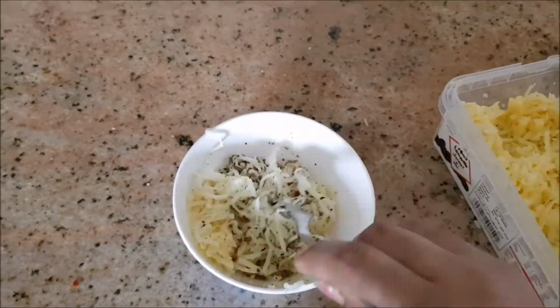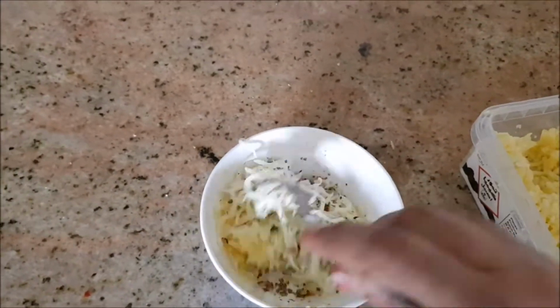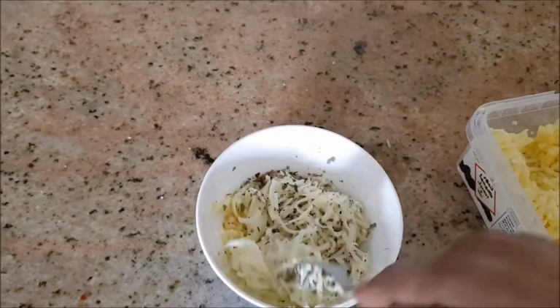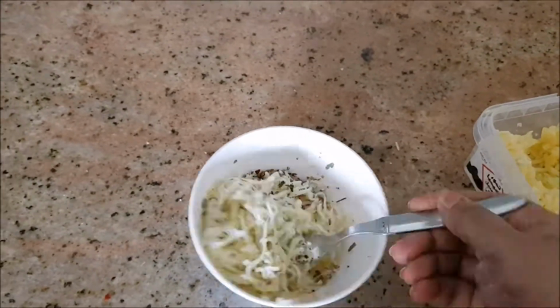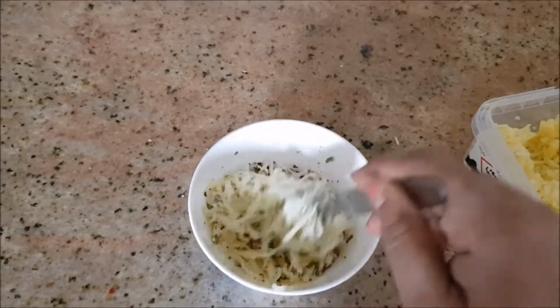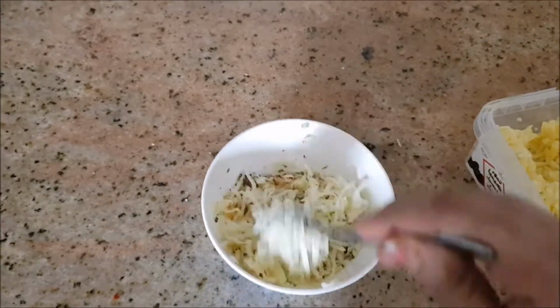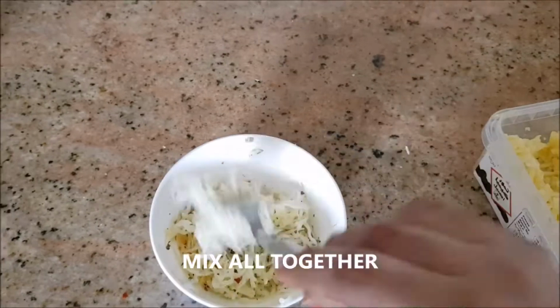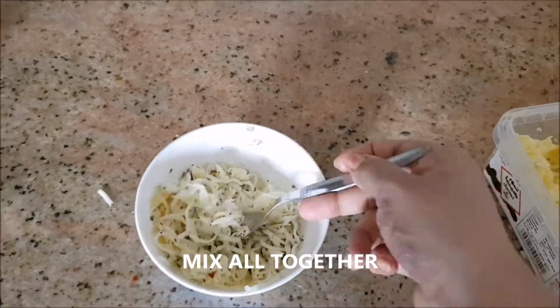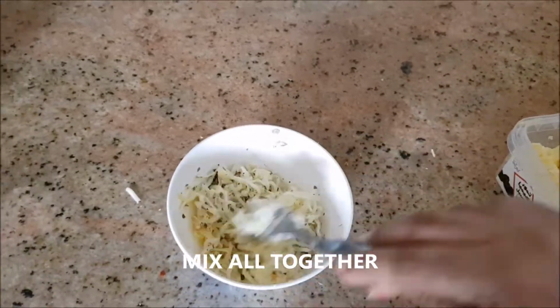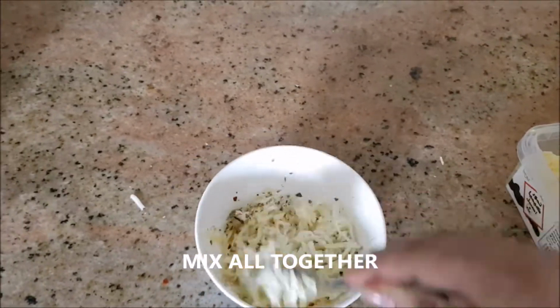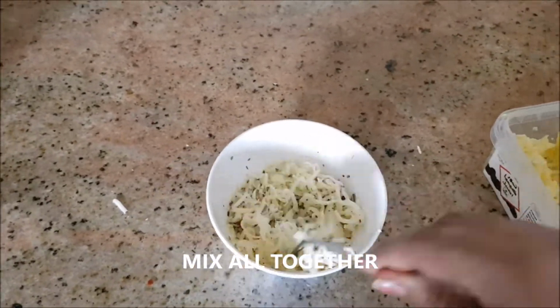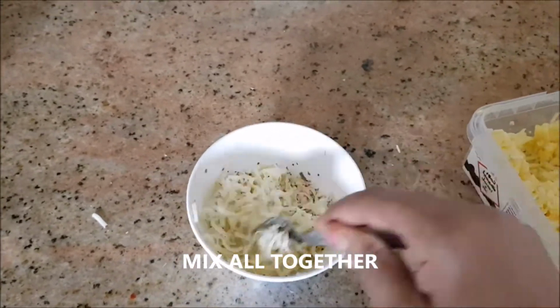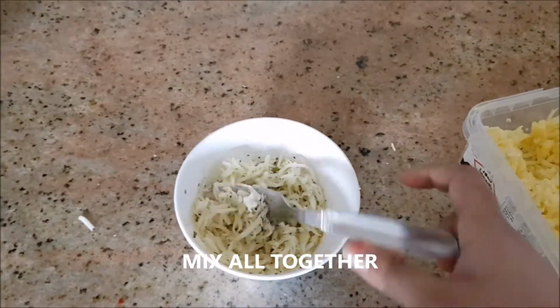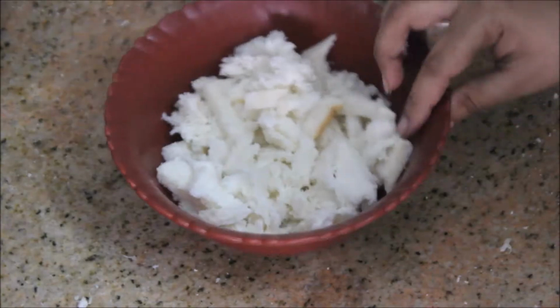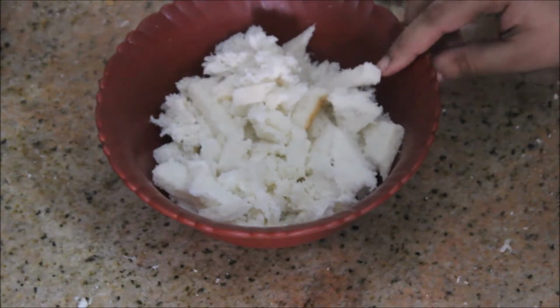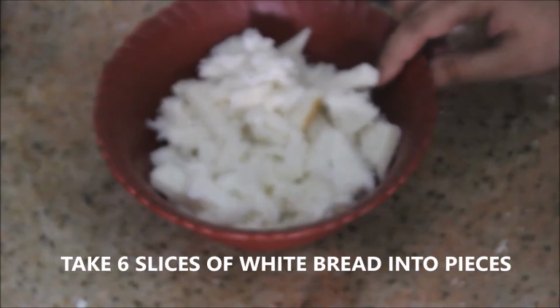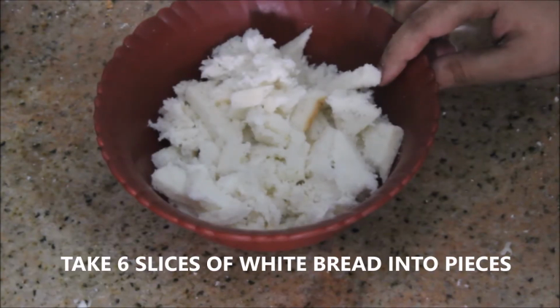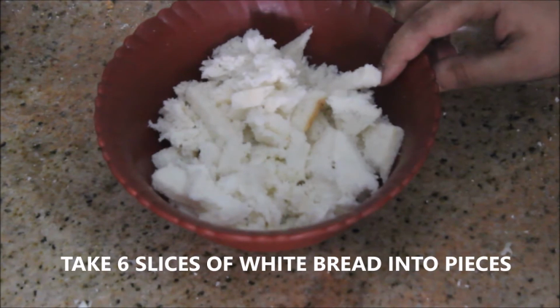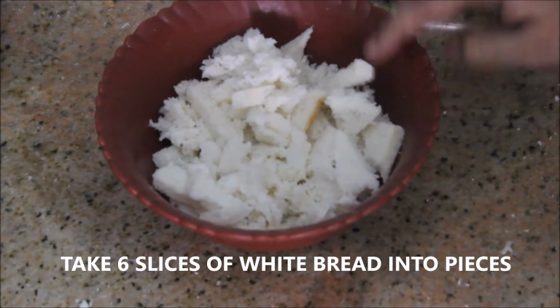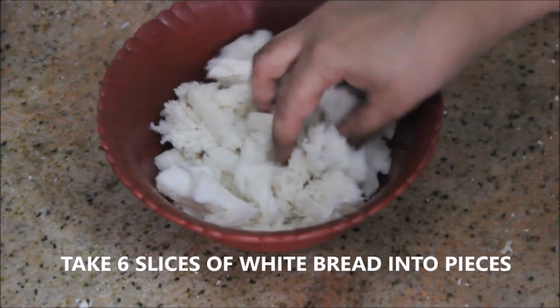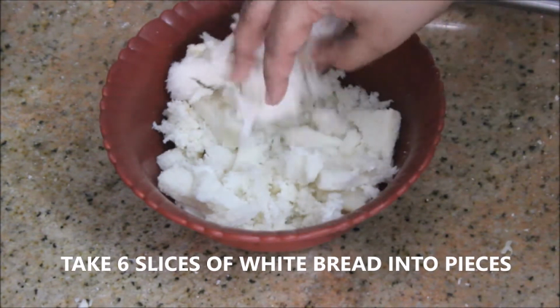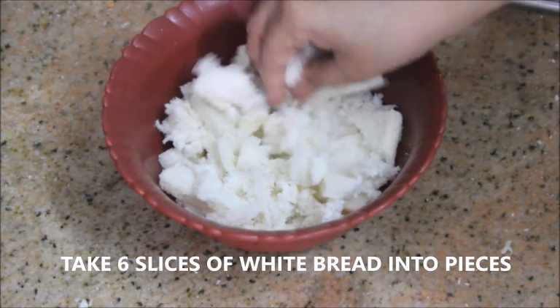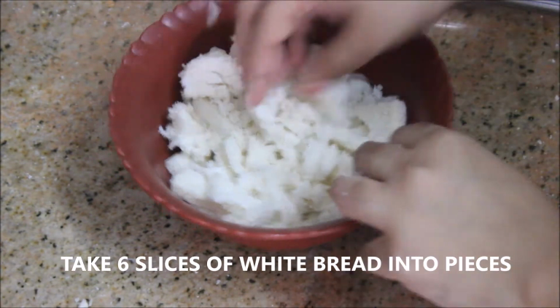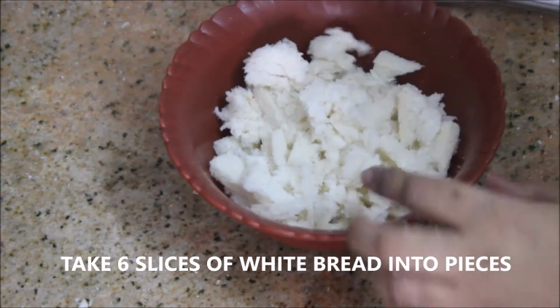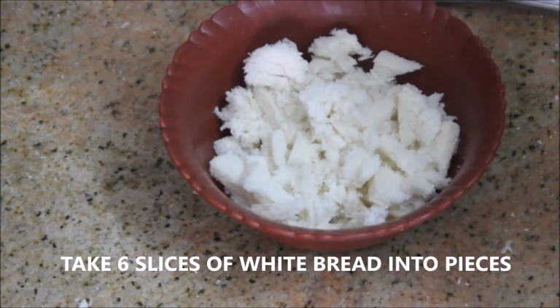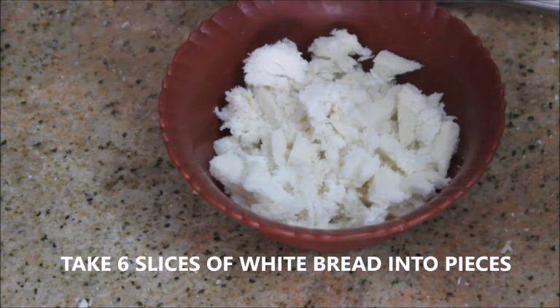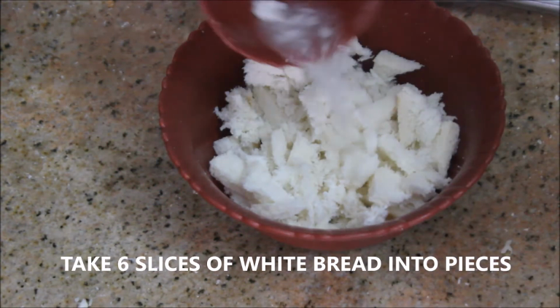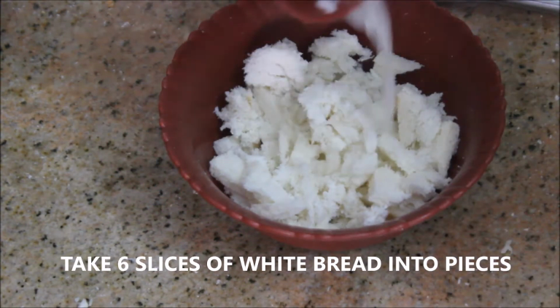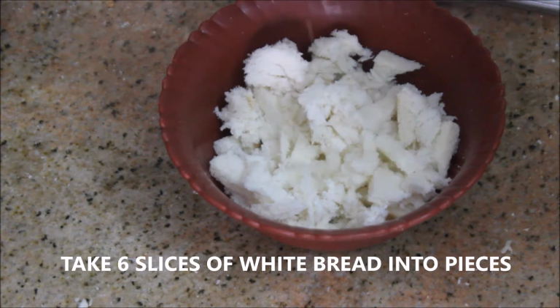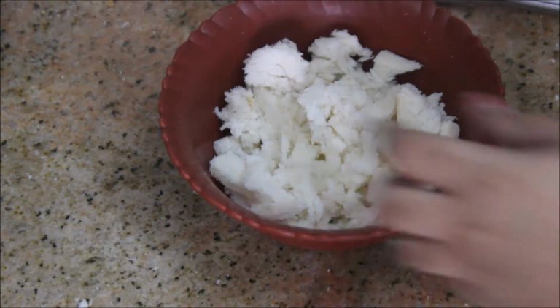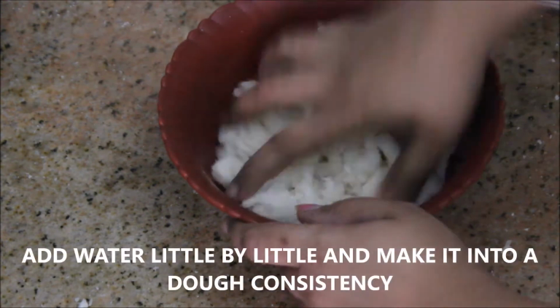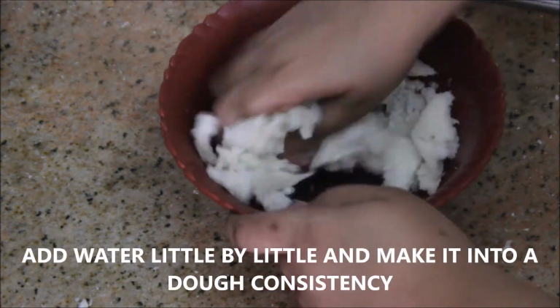If you want to add salt, you can add salt to the cheese. Let's mix it all well. And in a bowl, take 6 slices of white bread — white bread, wheat bread, or multi-grain bread — cut into small pieces.